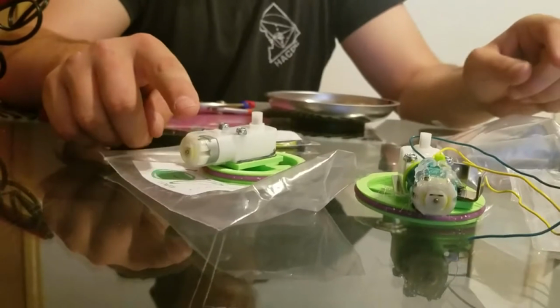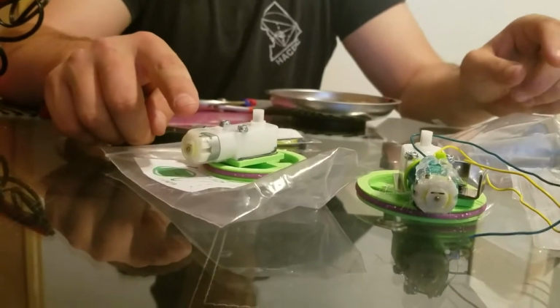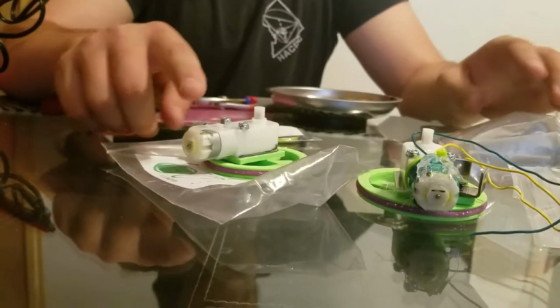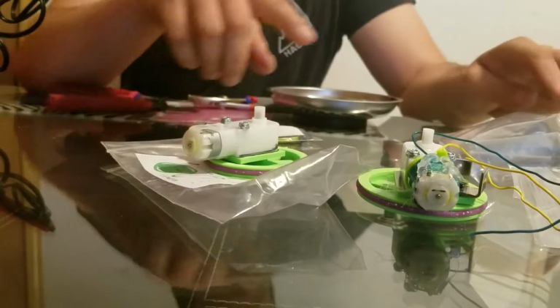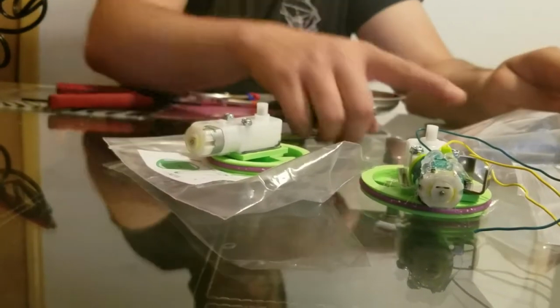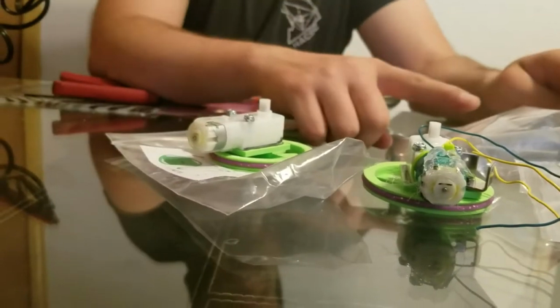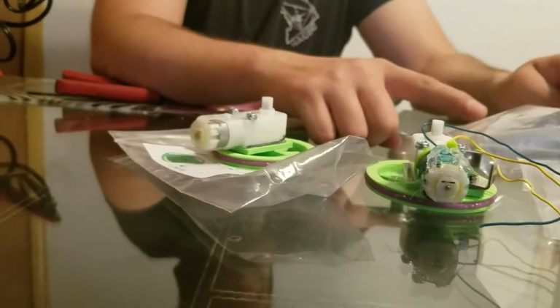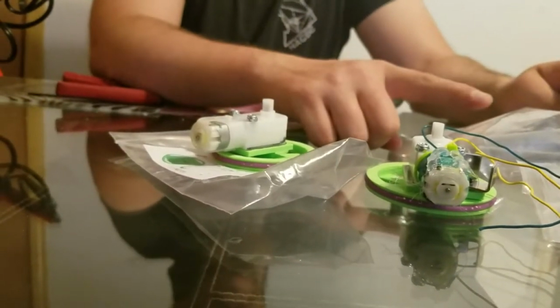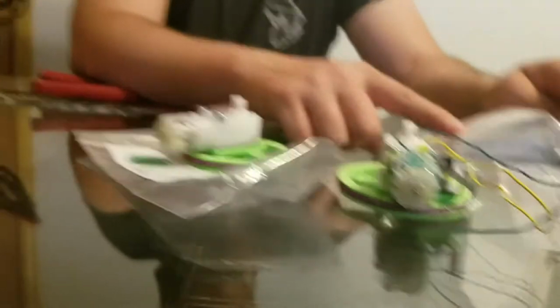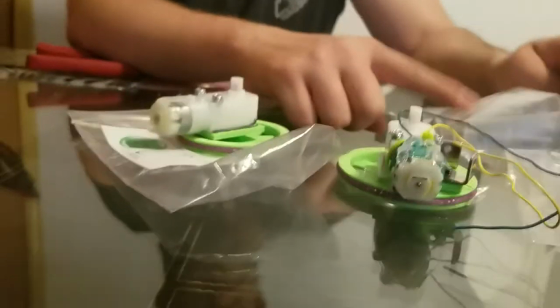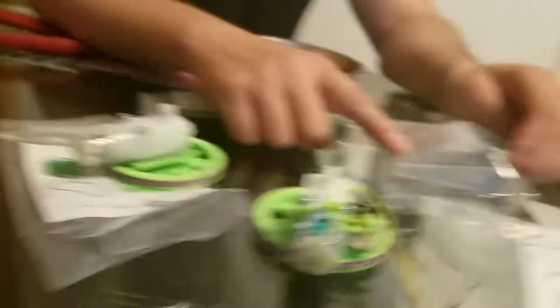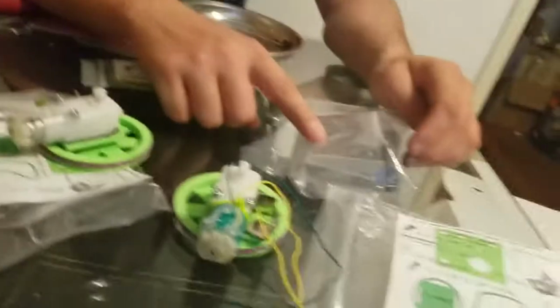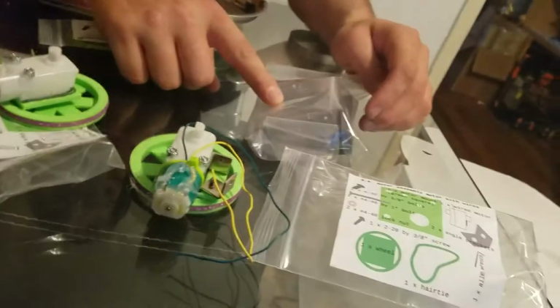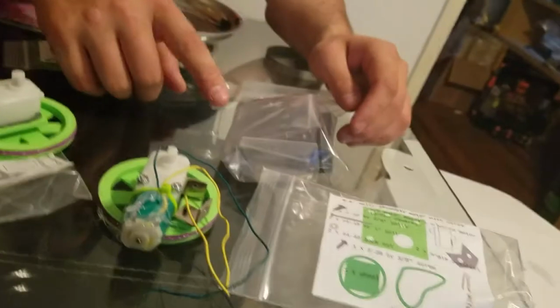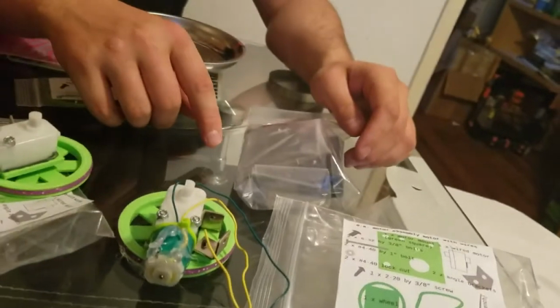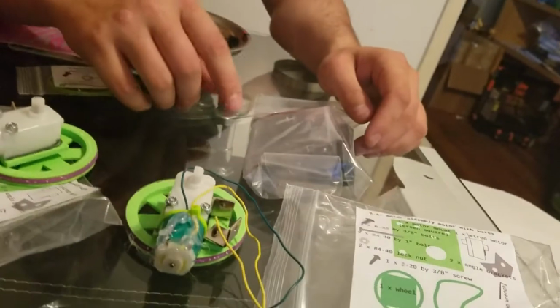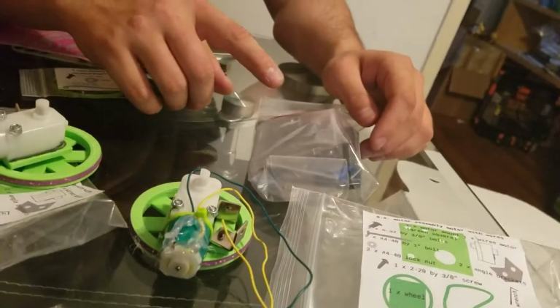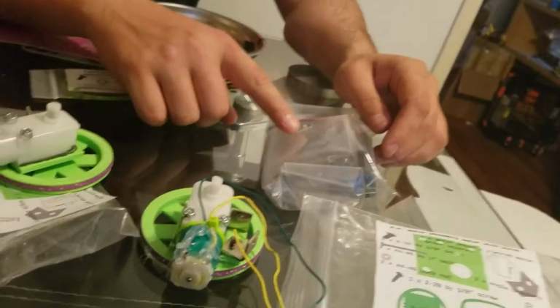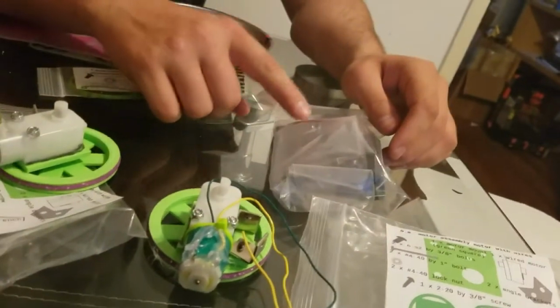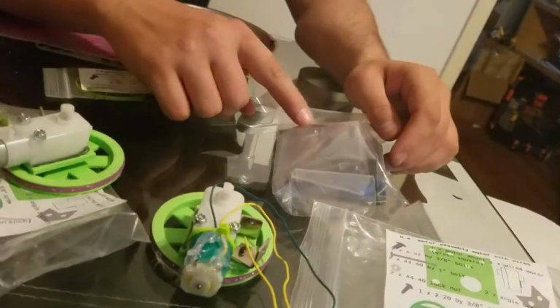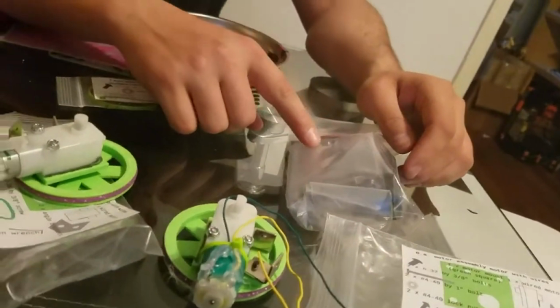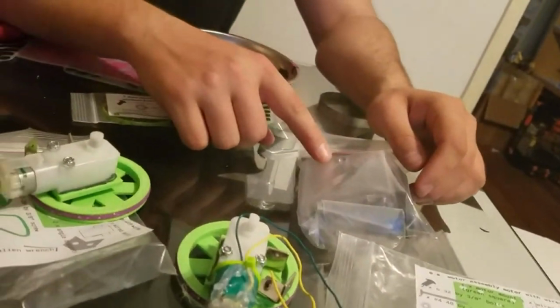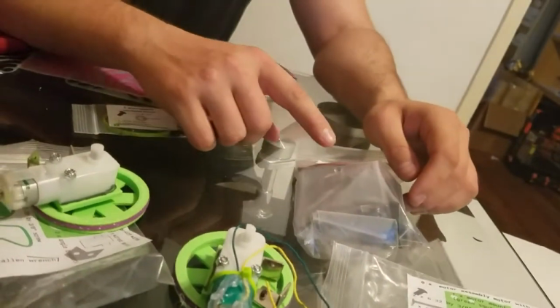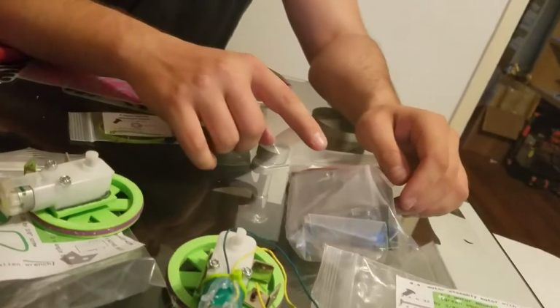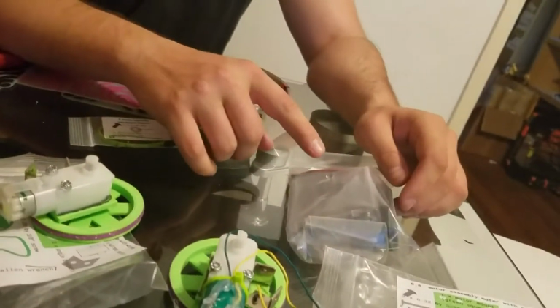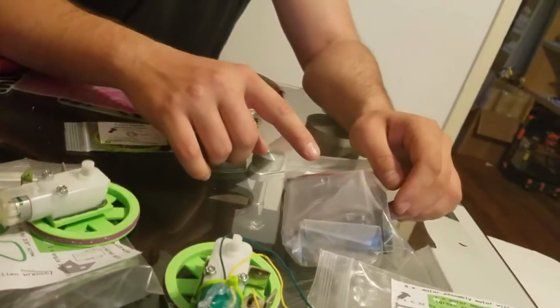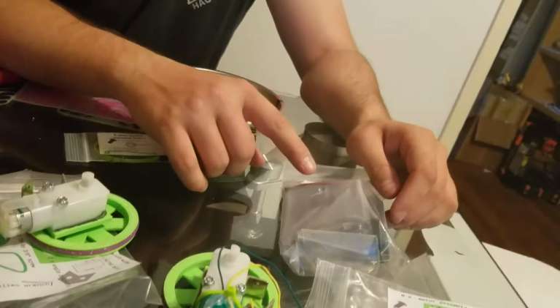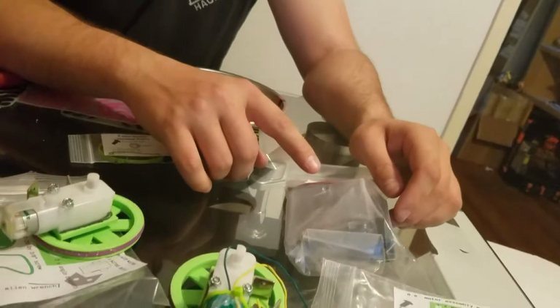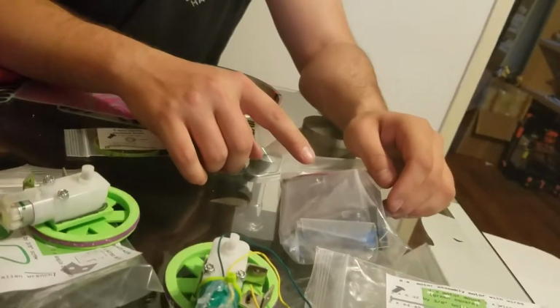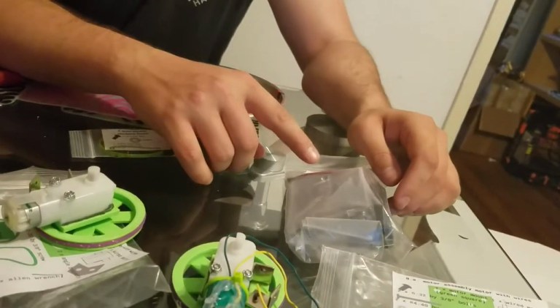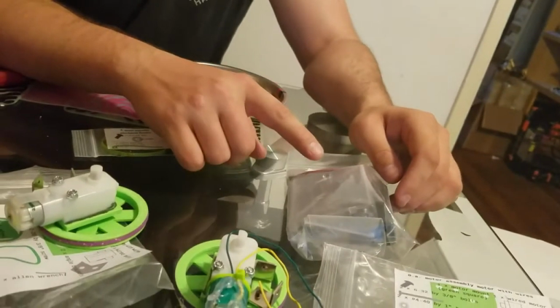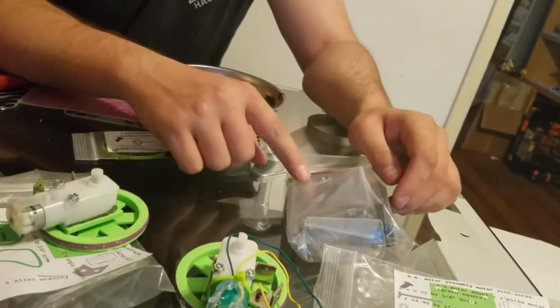We're also going to solder some stuff to the end of these battery packs — some stiff wires — so that they can plug into the breadboard more easily.